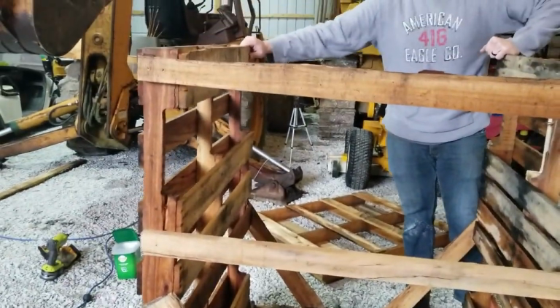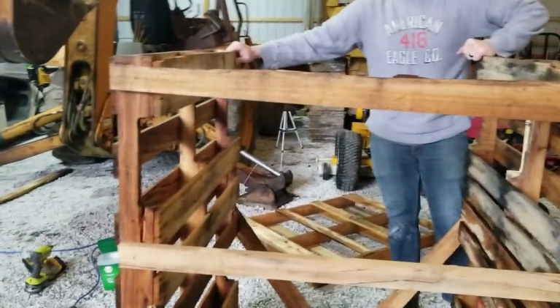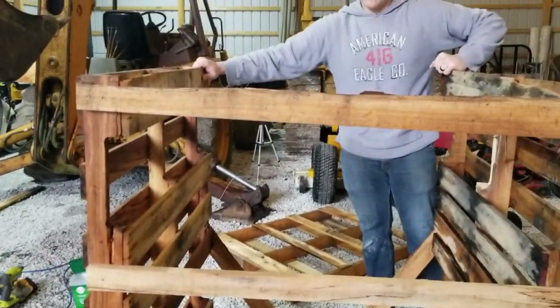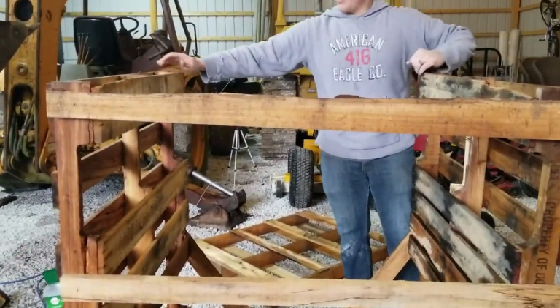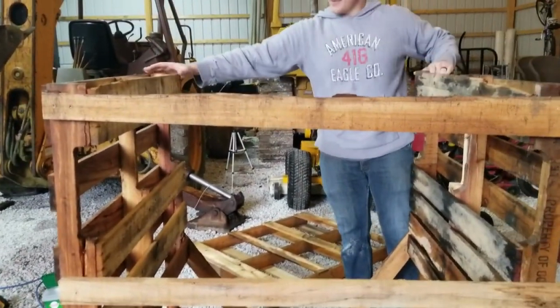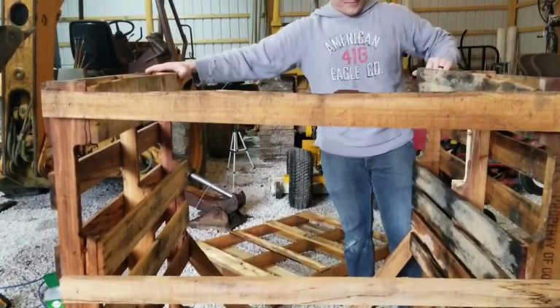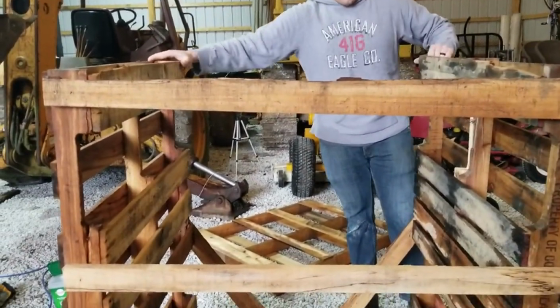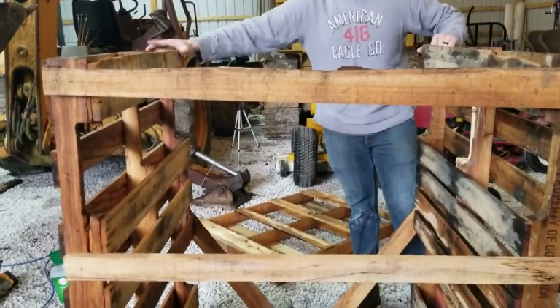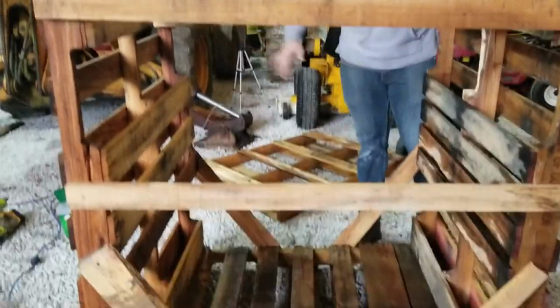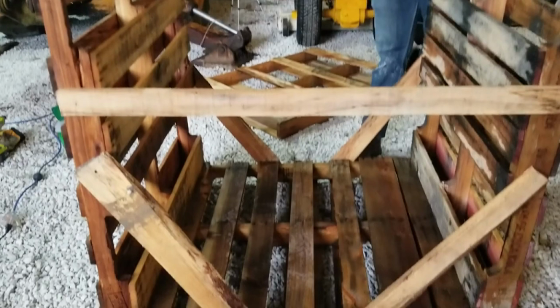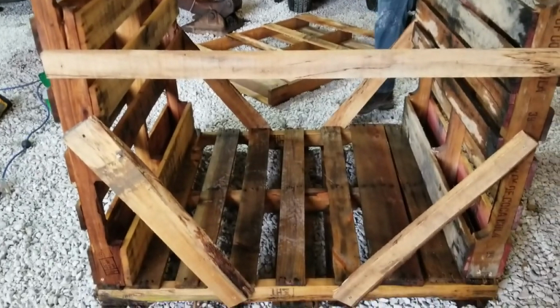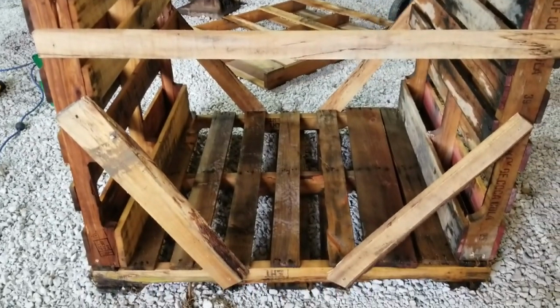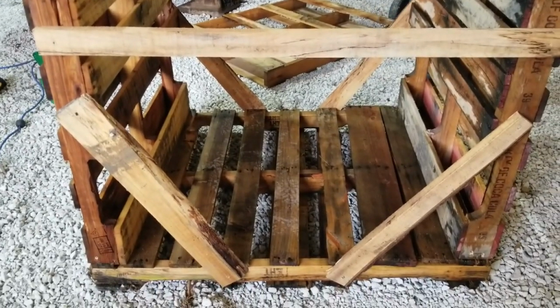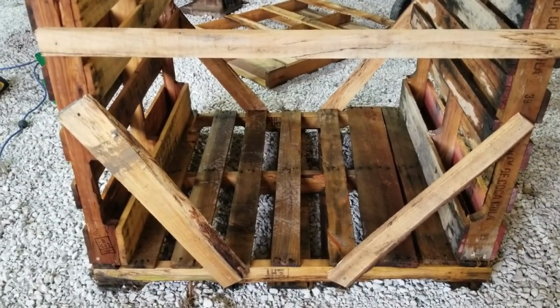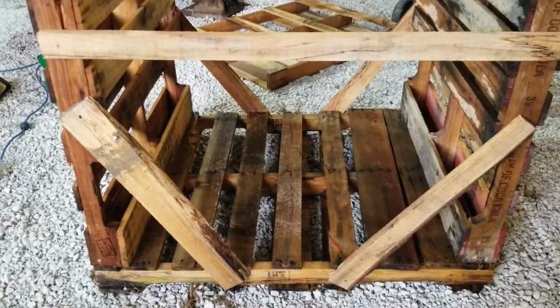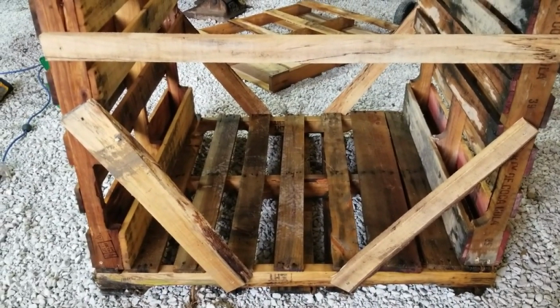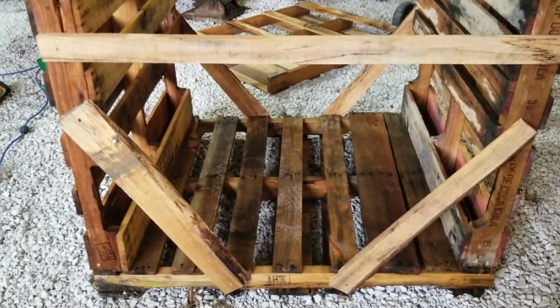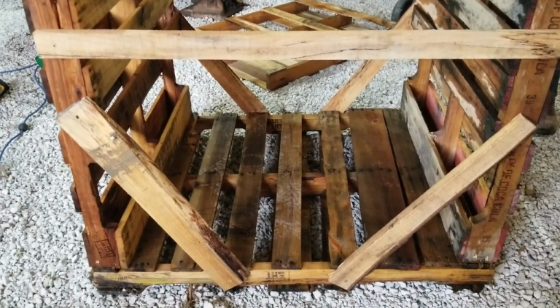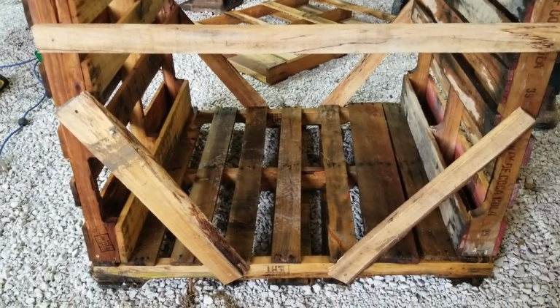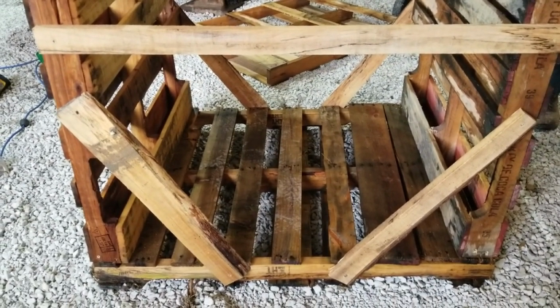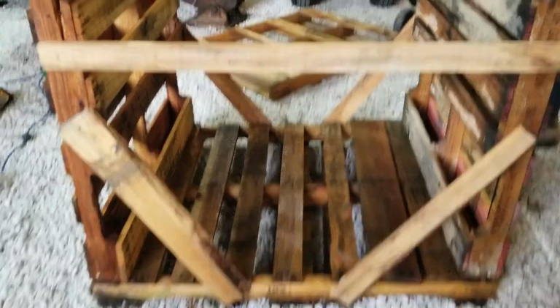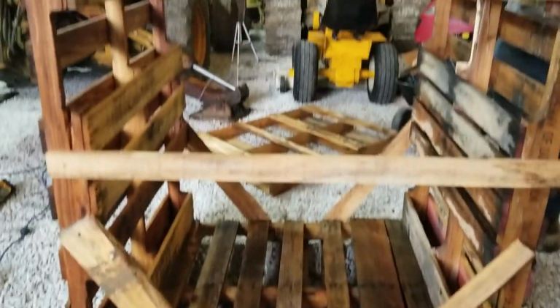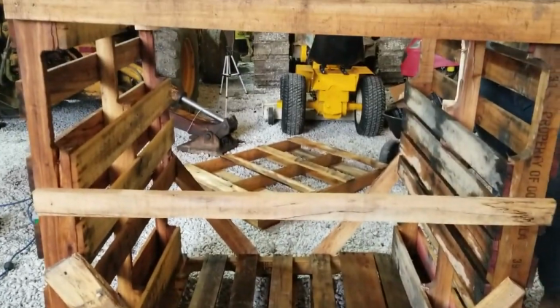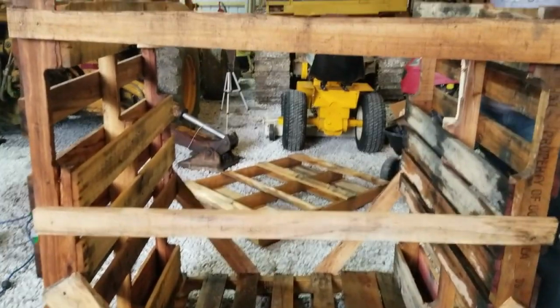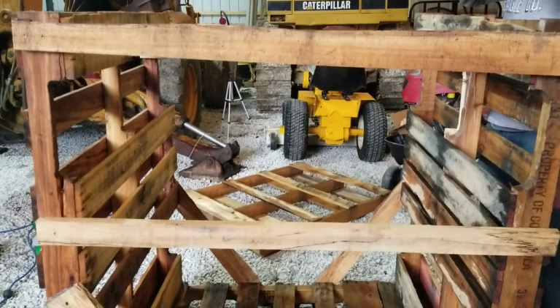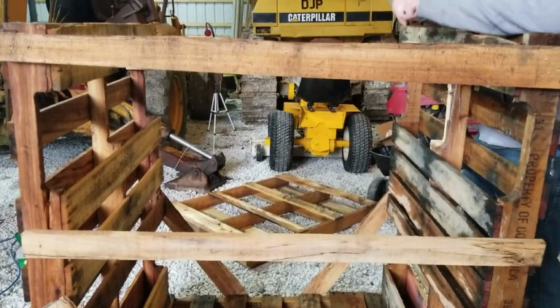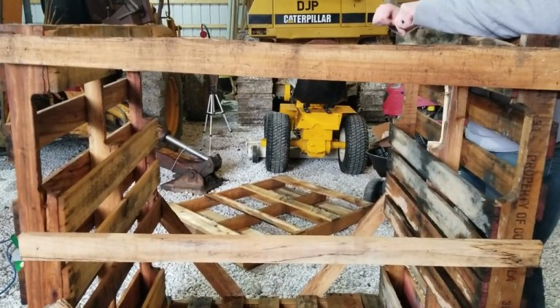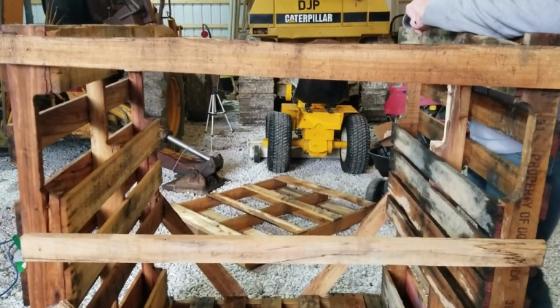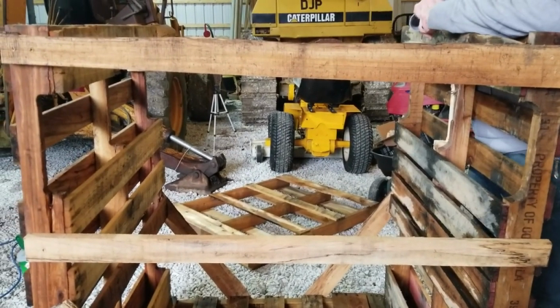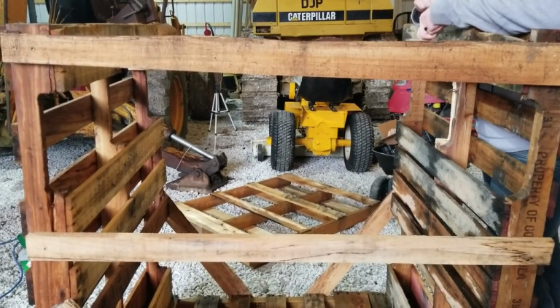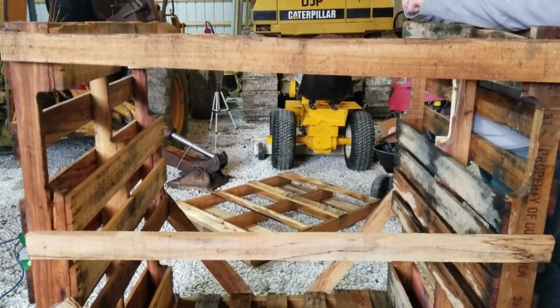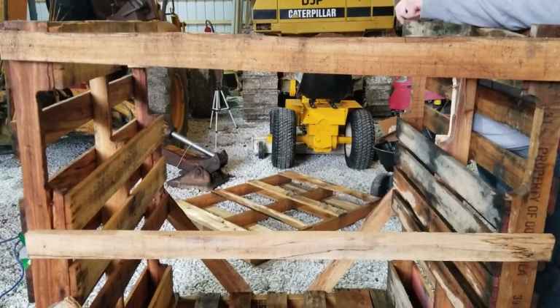Maybe get one here on the front? Yeah, probably put one there. Well there you have it. Ten more to go? Yep. Alright, here we go.